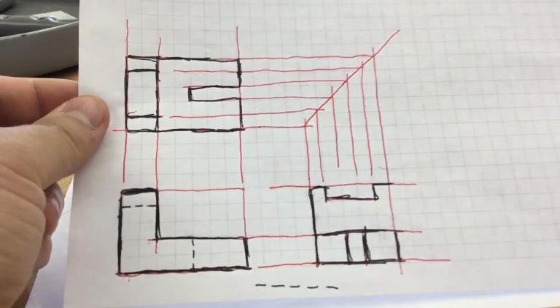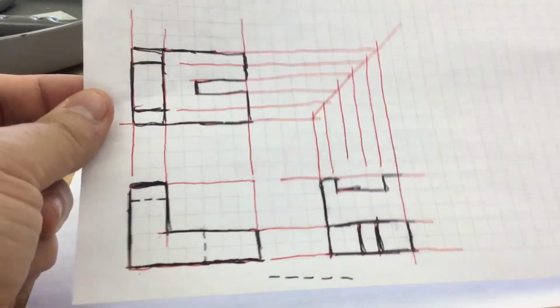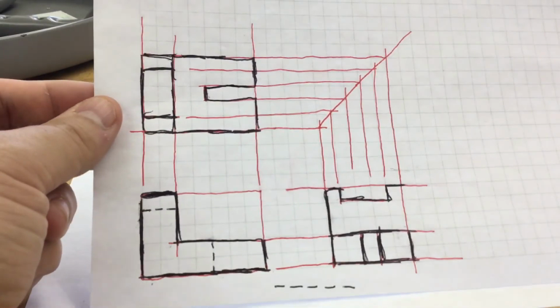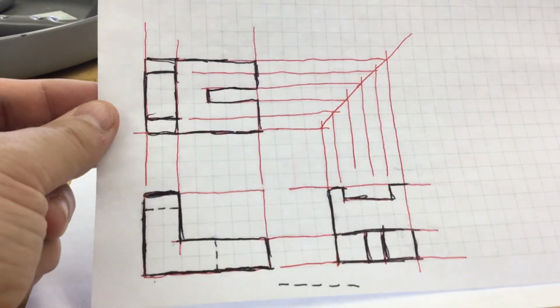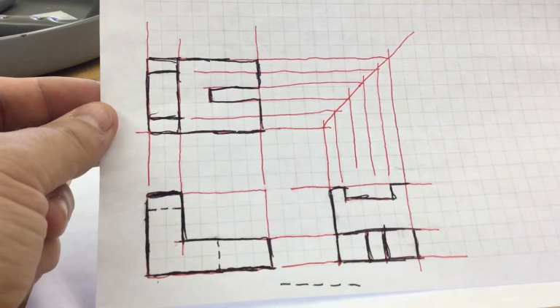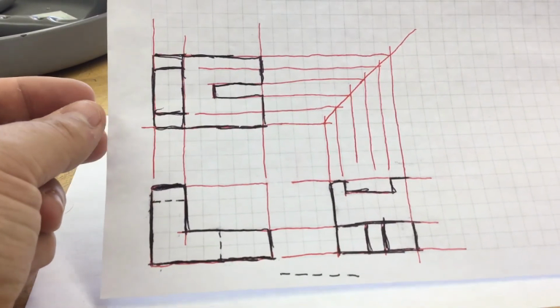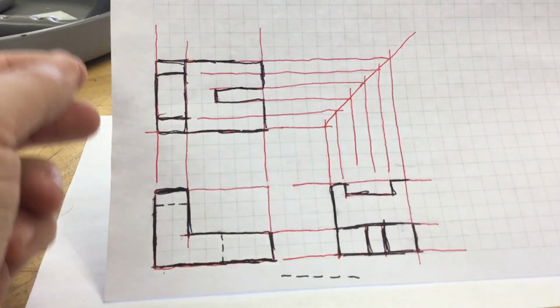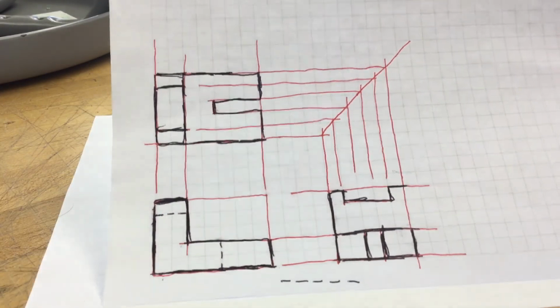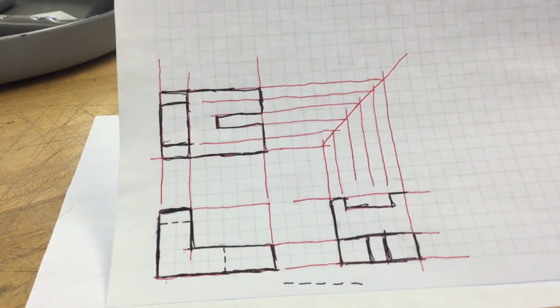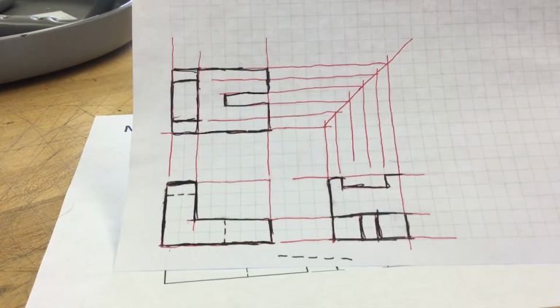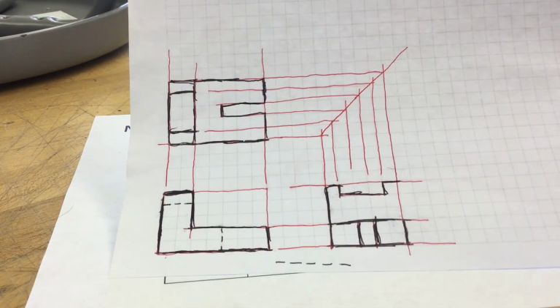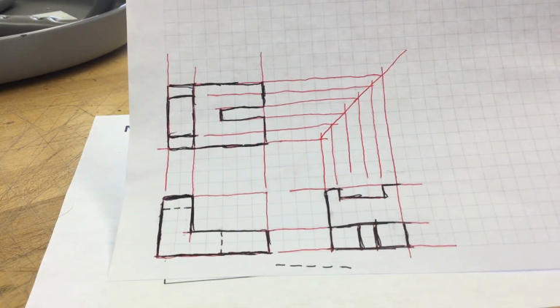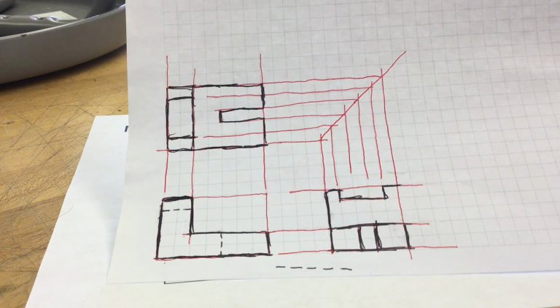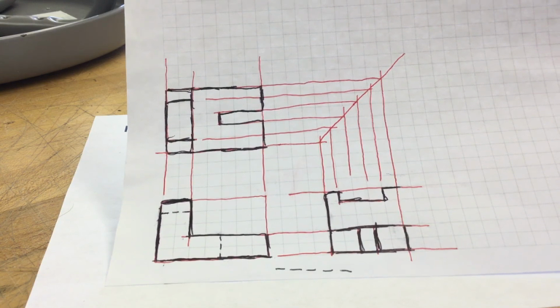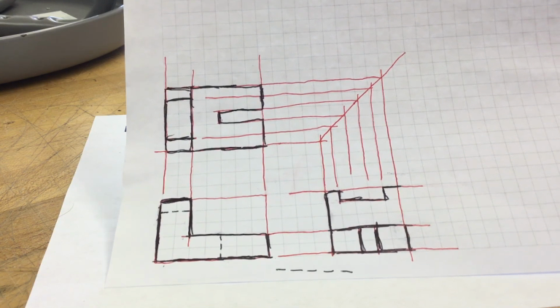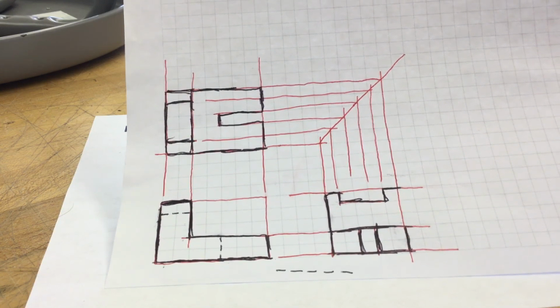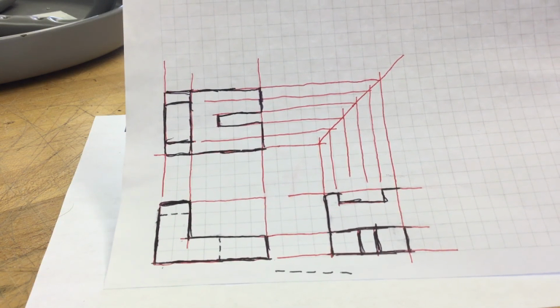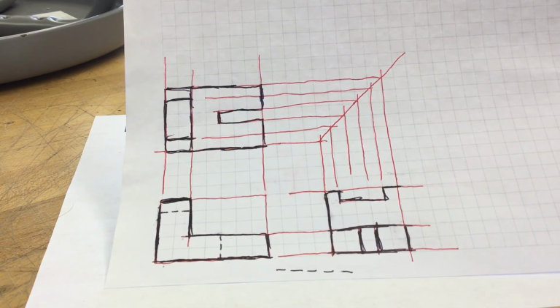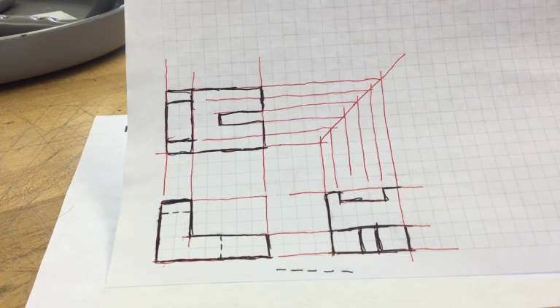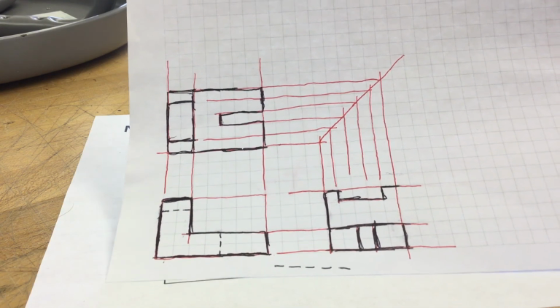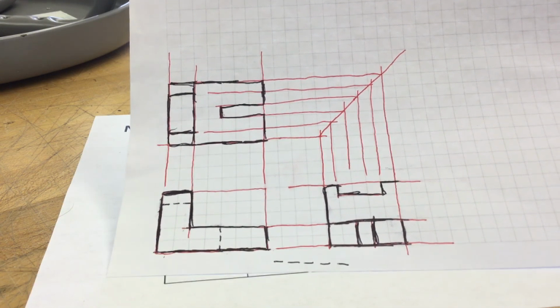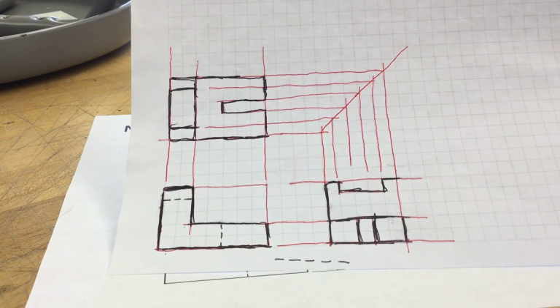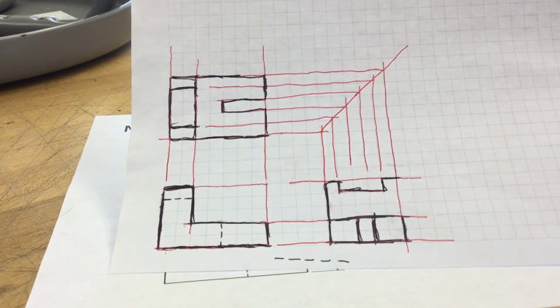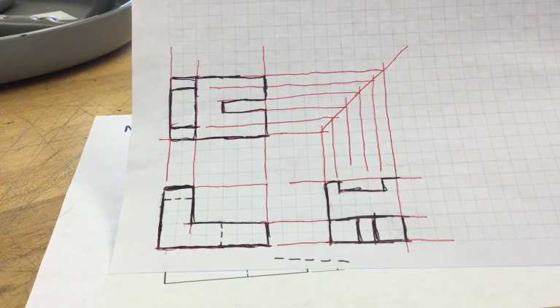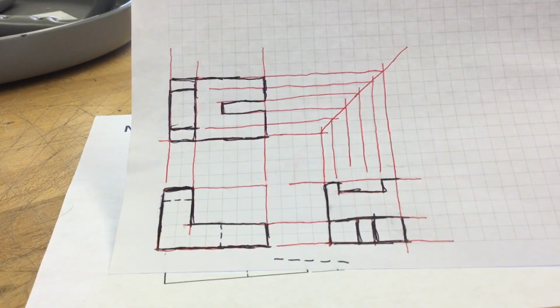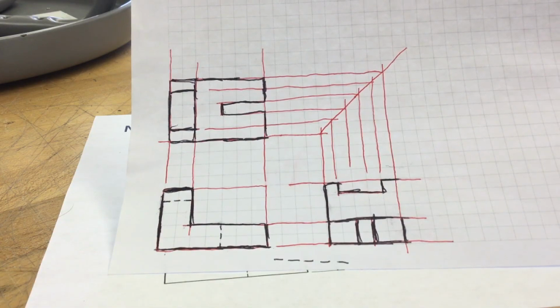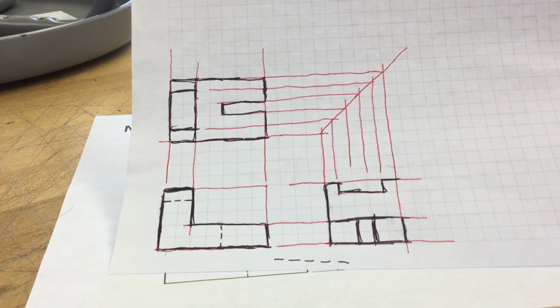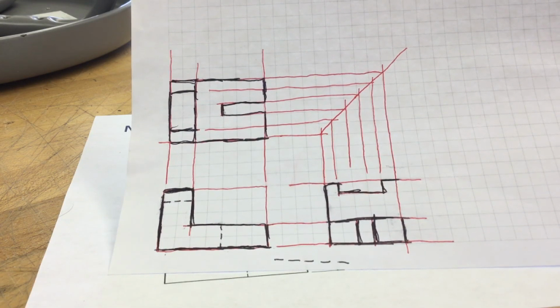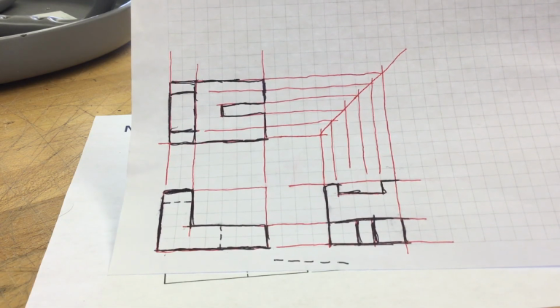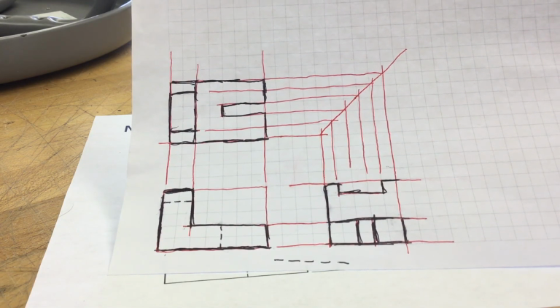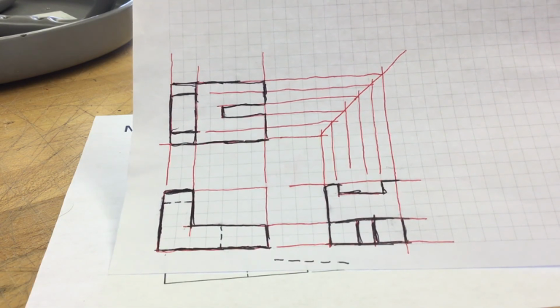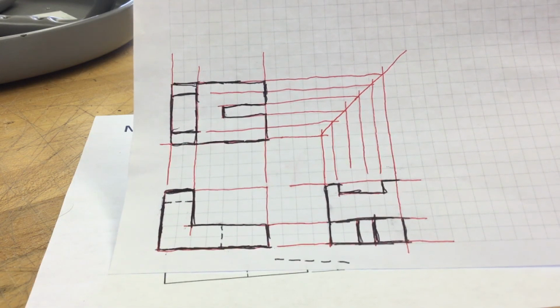This is the drawing you should have in your notebook. I want you to go through the steps, try this out, and do this particular drawing. Send it to me today before the end of class — I want to see where you're at. Thank you.